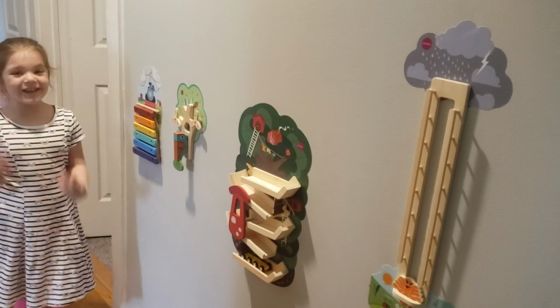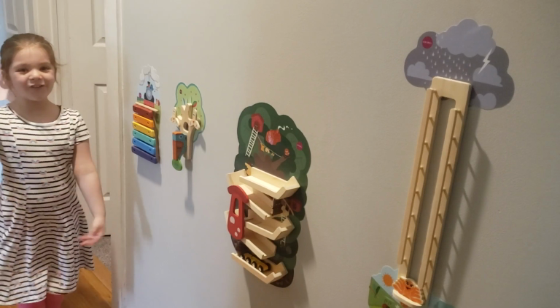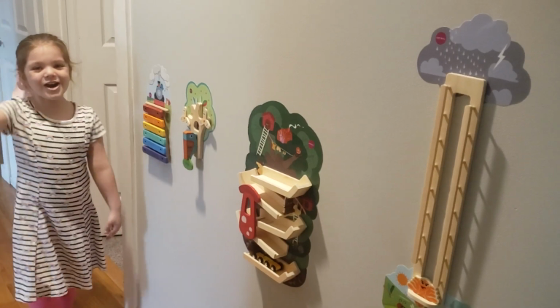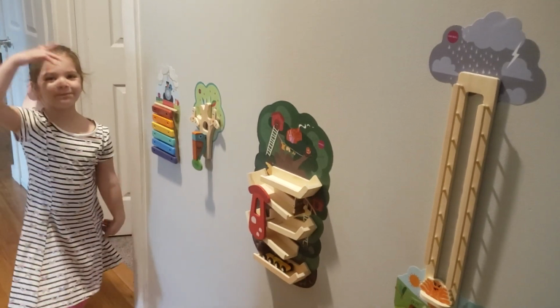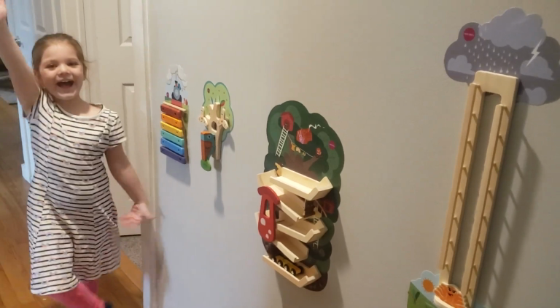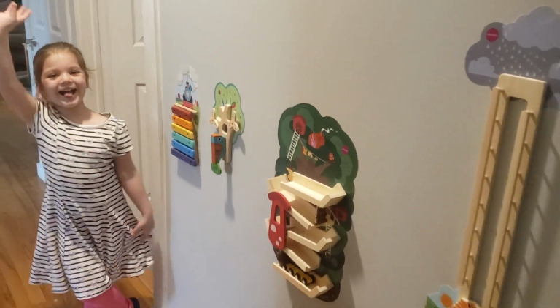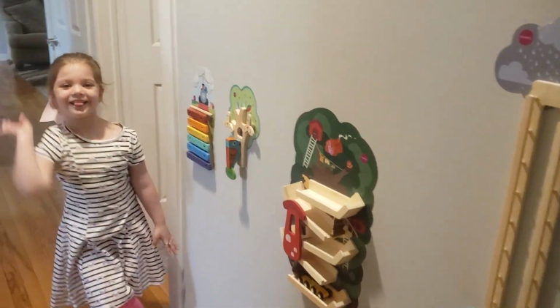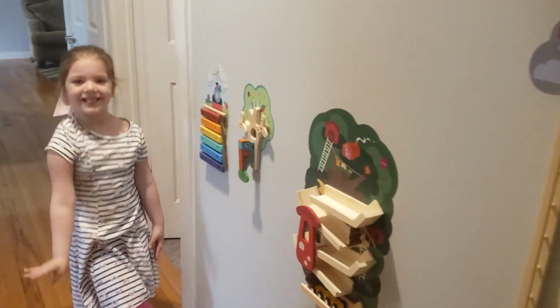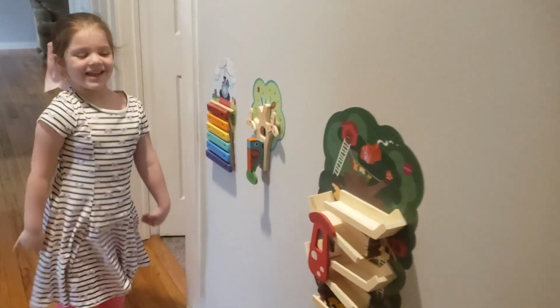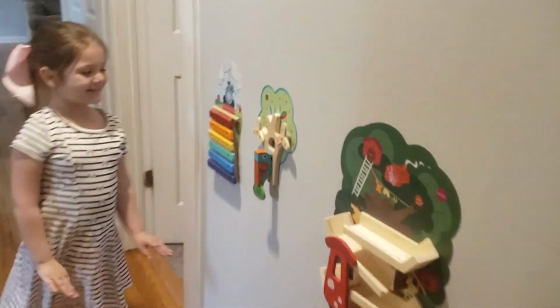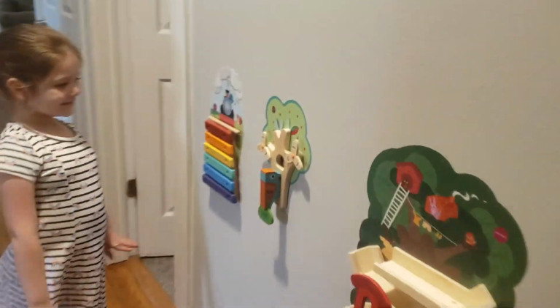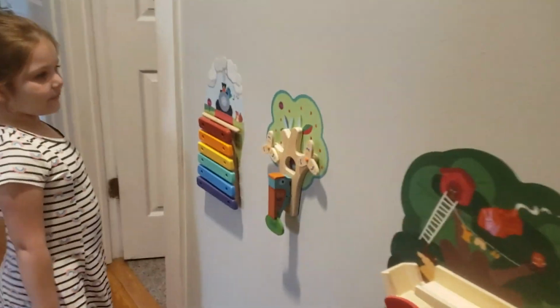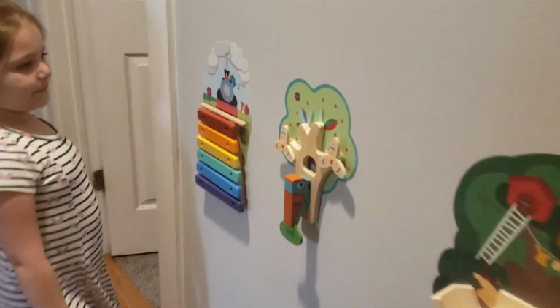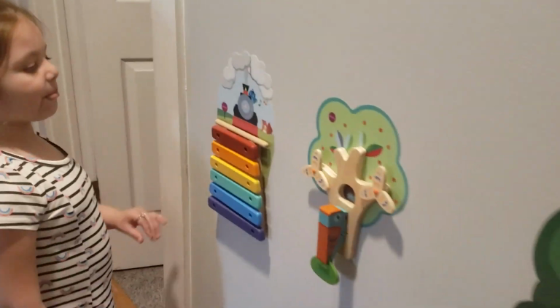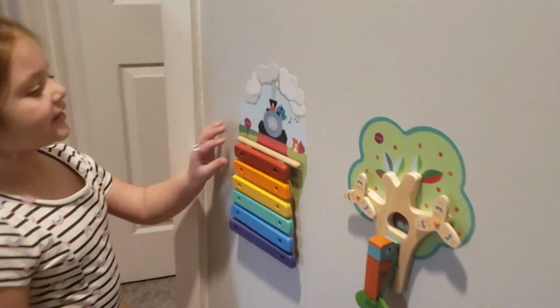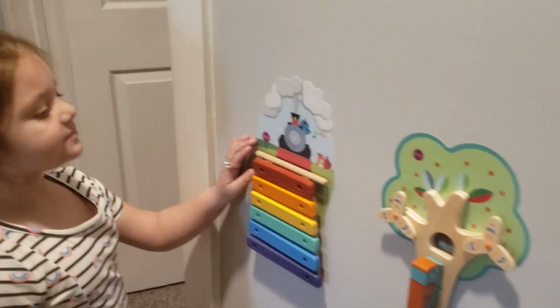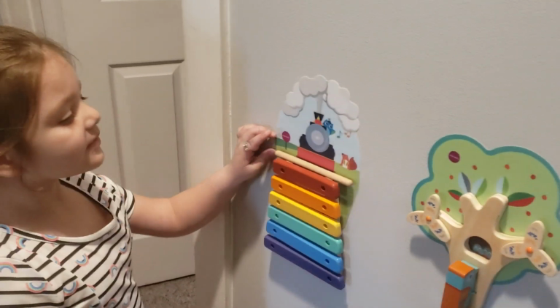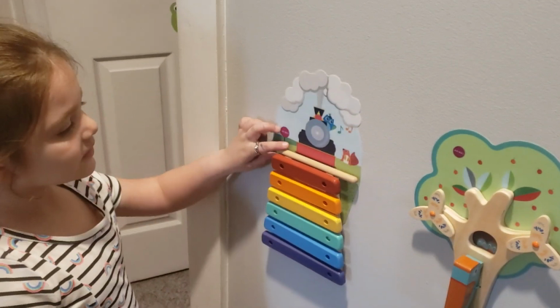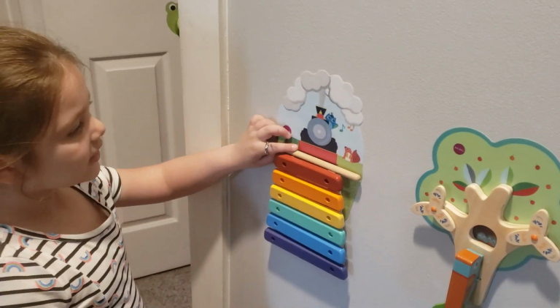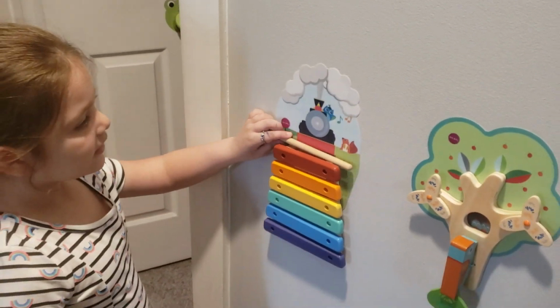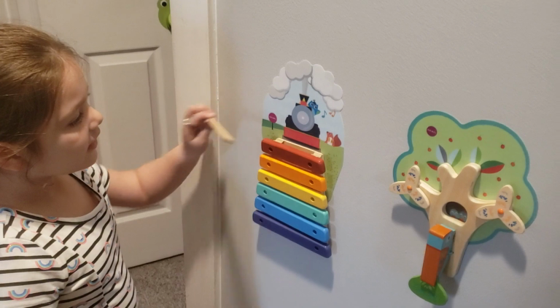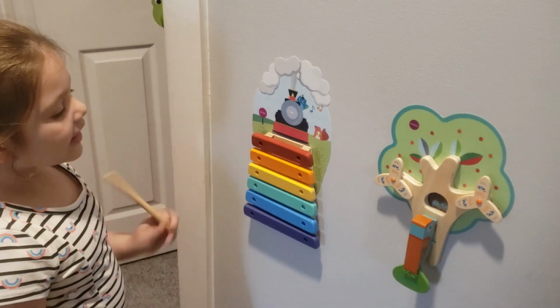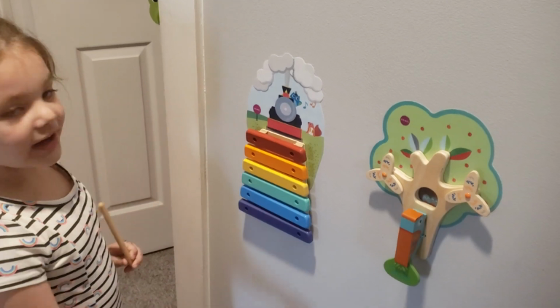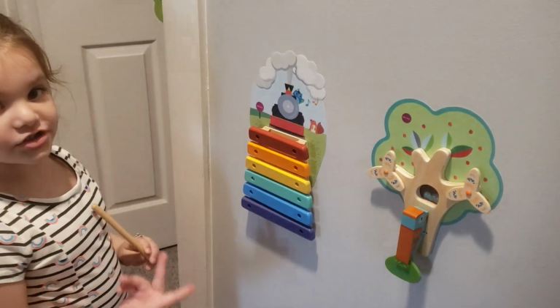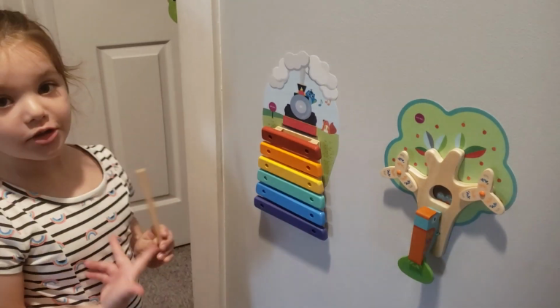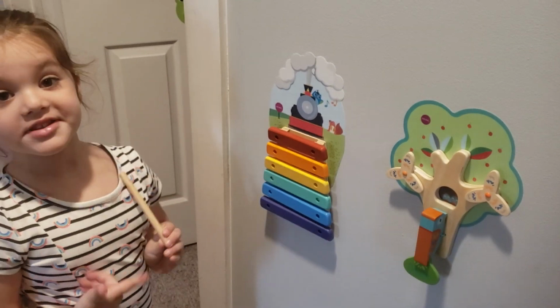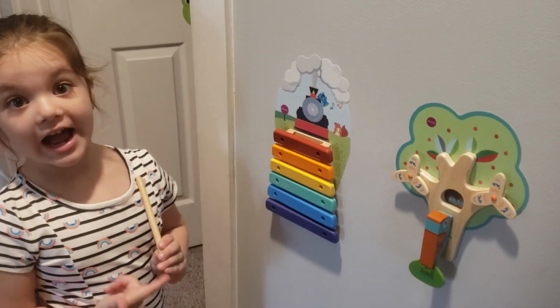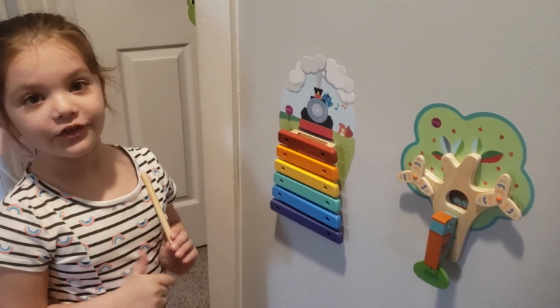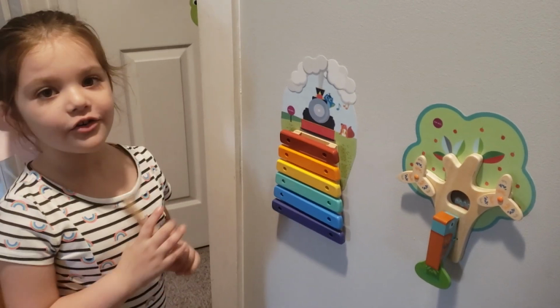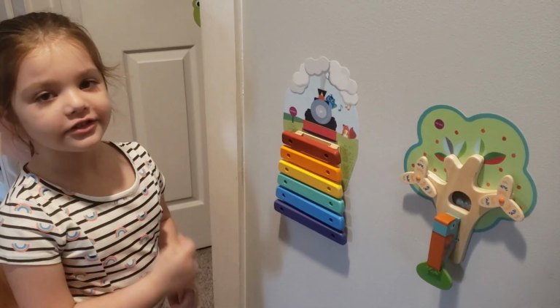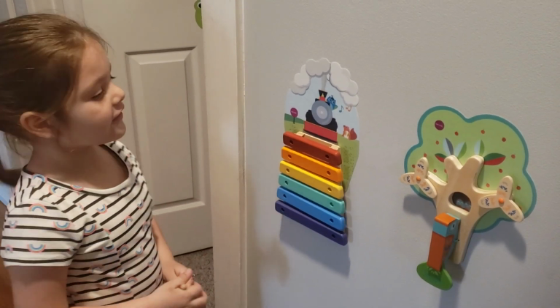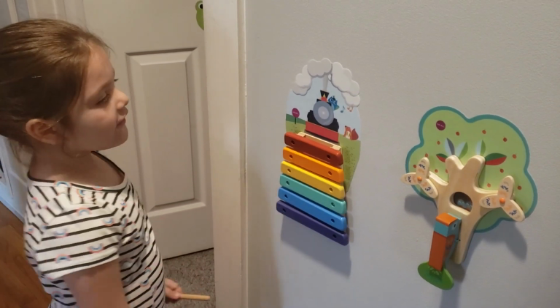We love Oribelle! We do love Oribelle and their great VertiPlay toys. Can I show them the Xellope? Yes, you can.